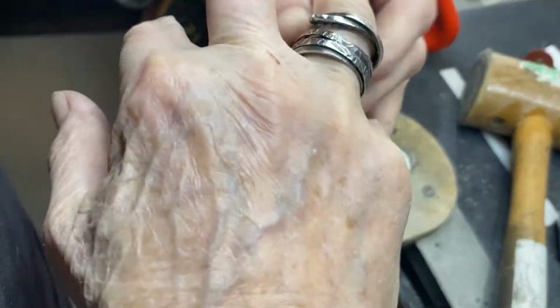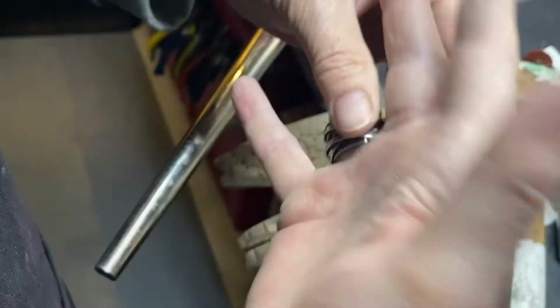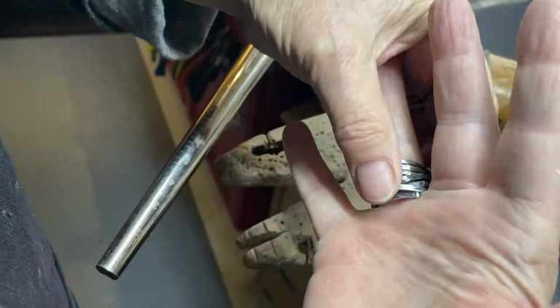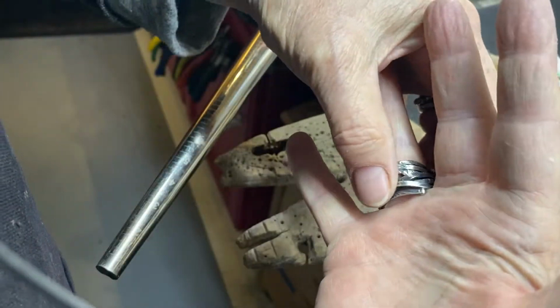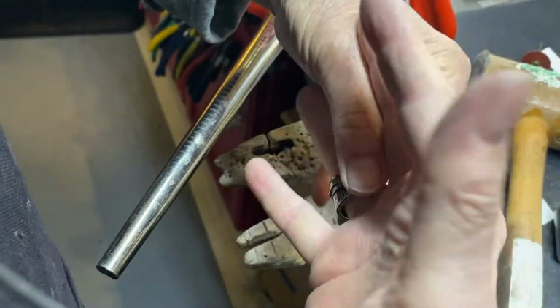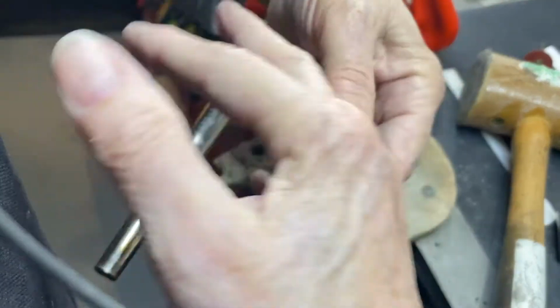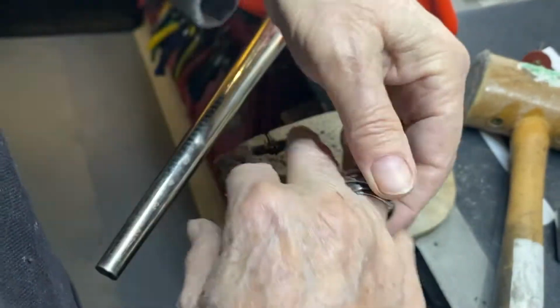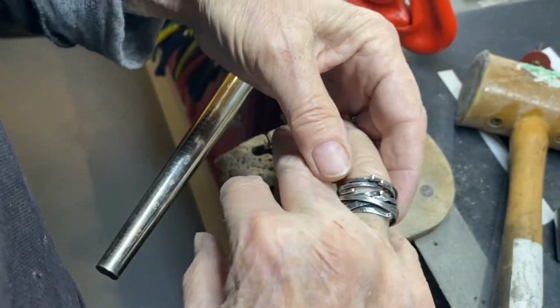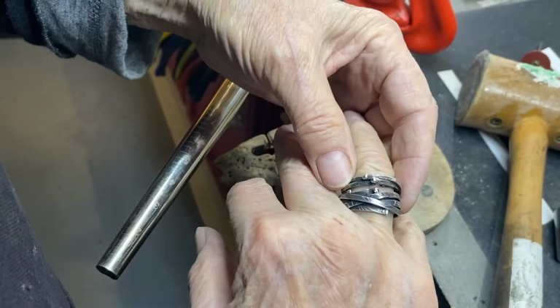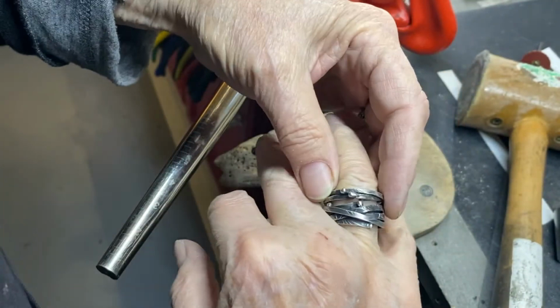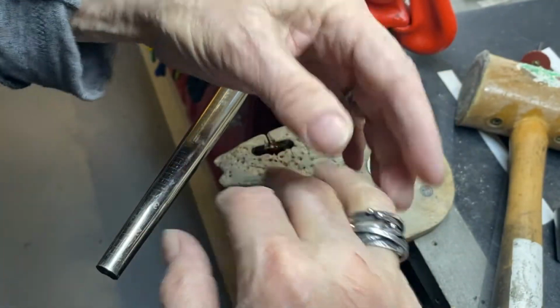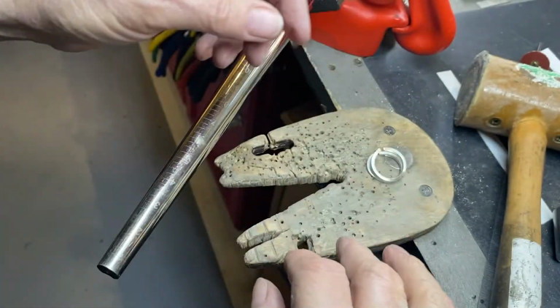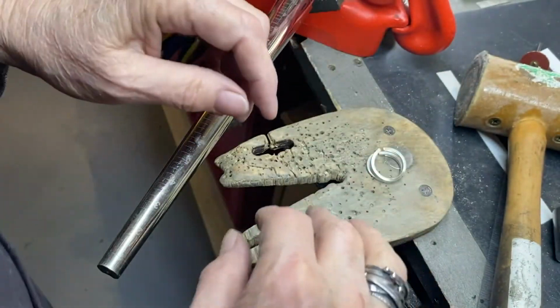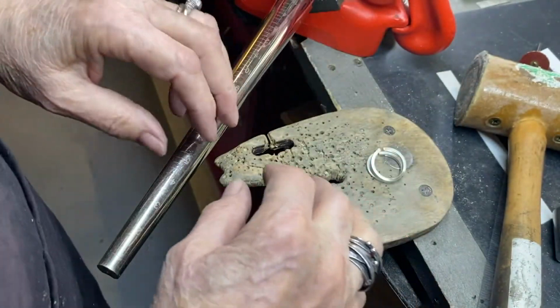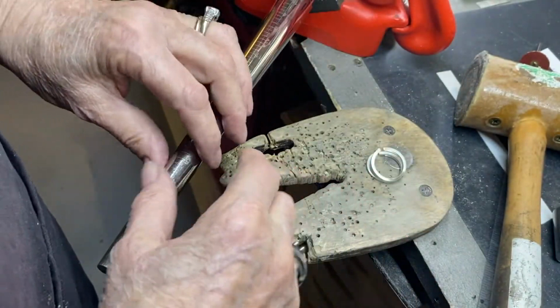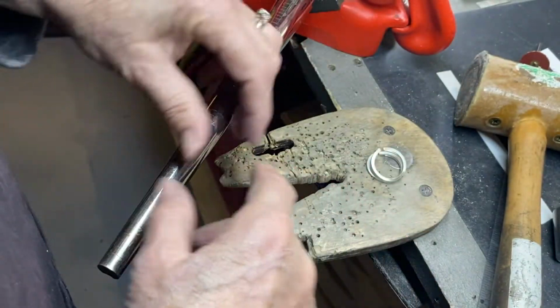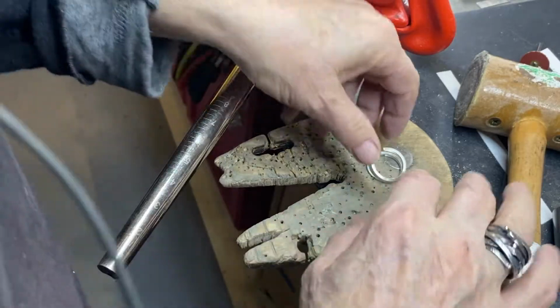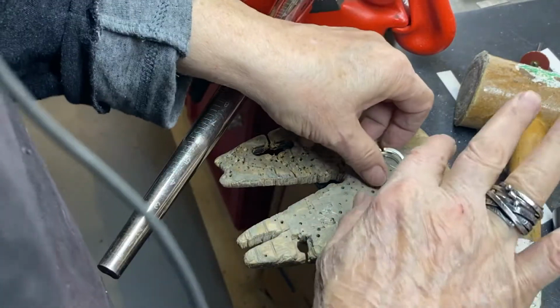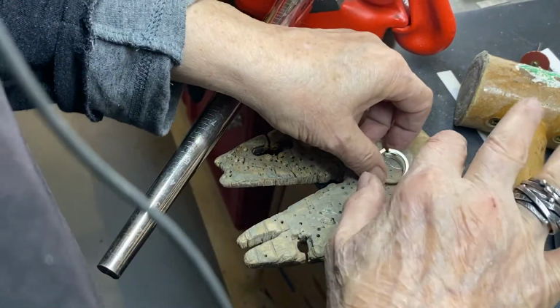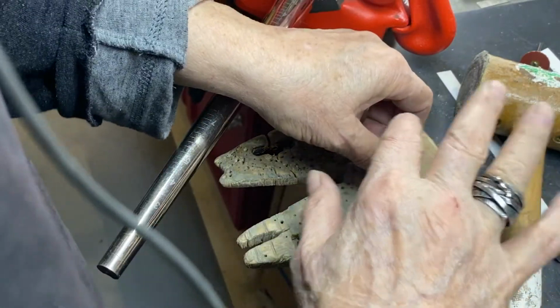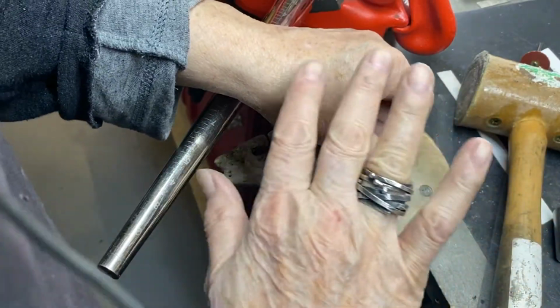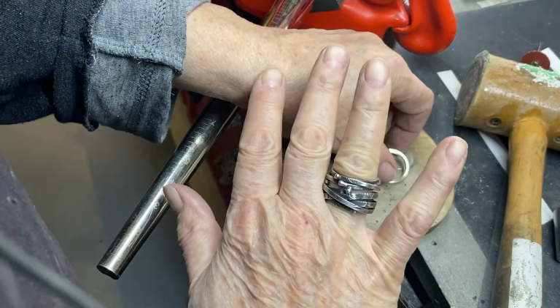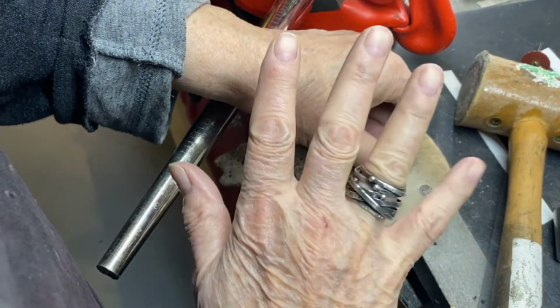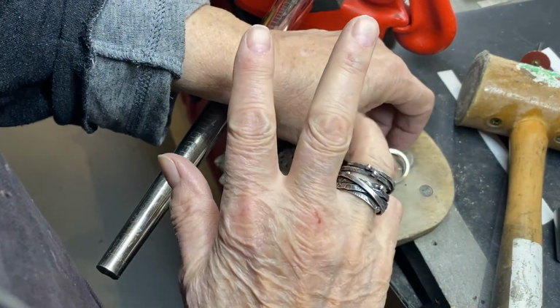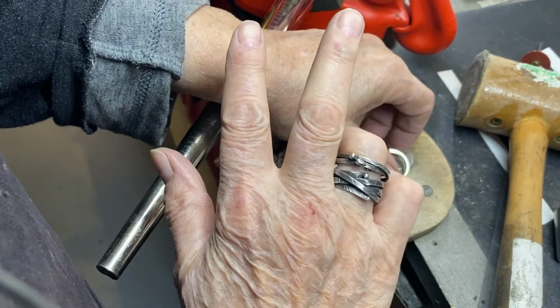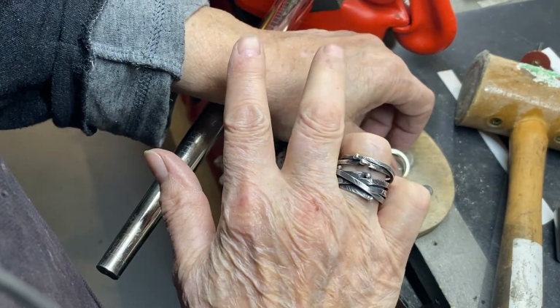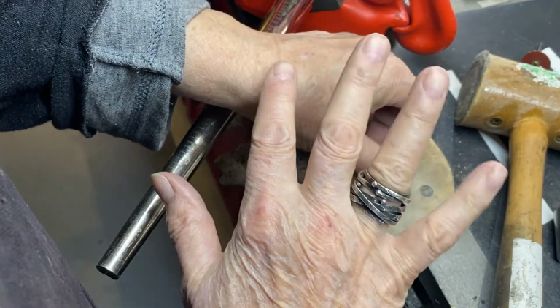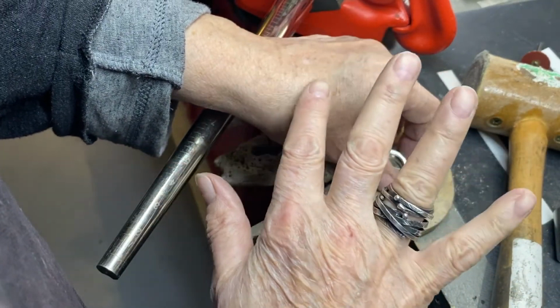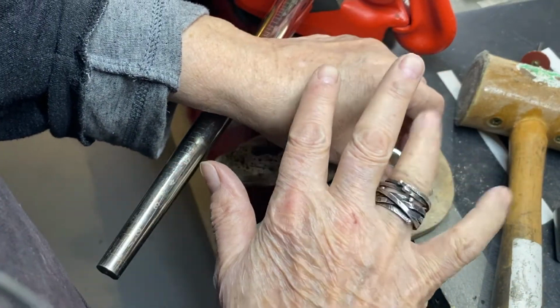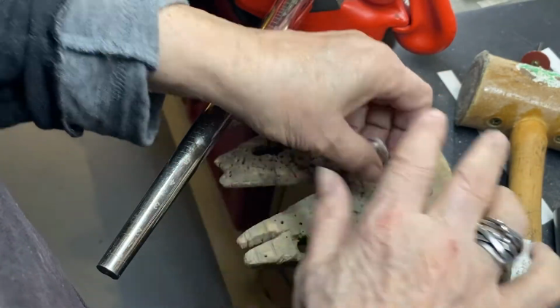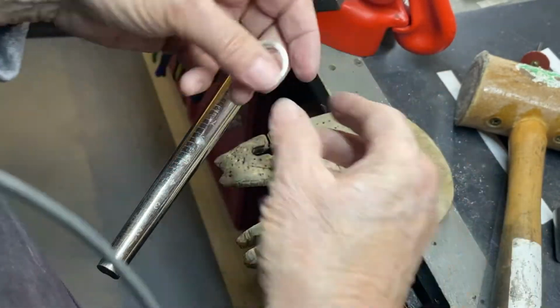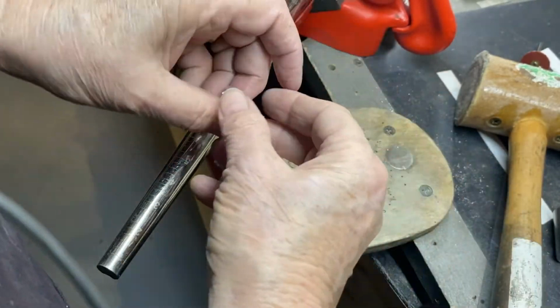These rings I just did in two videos ago — if you want to learn how to make these wrapped rings, stackable wrapped rings.